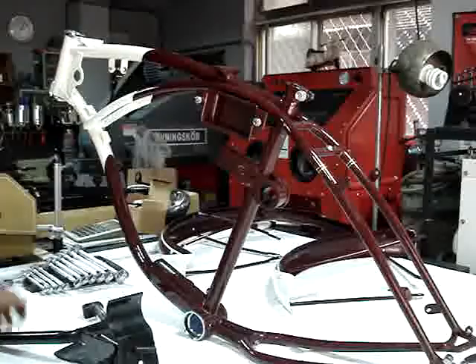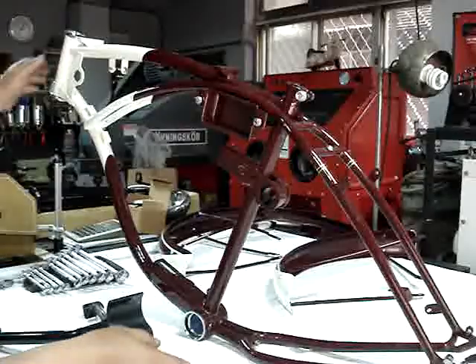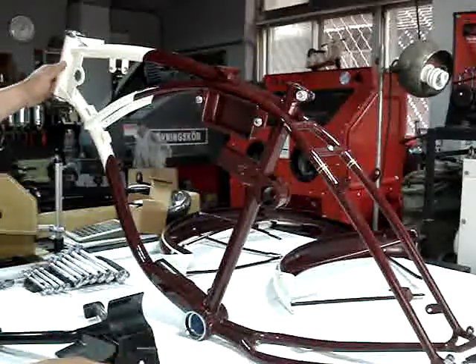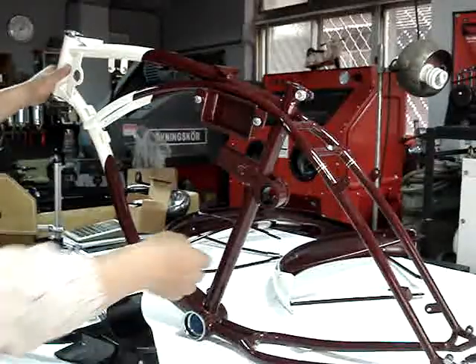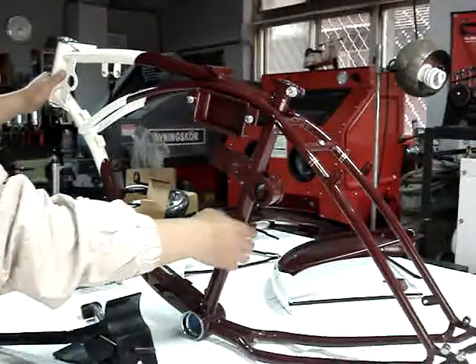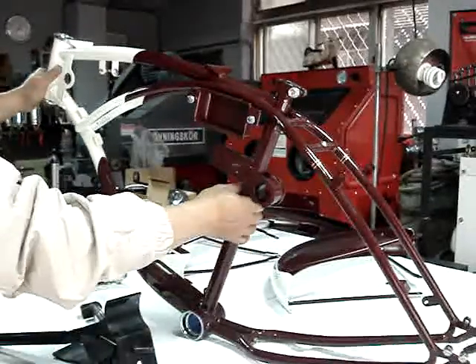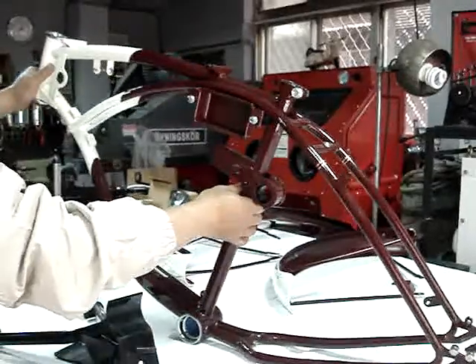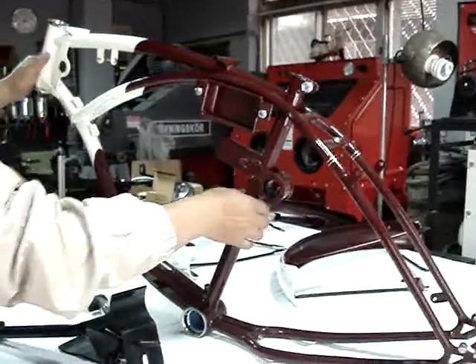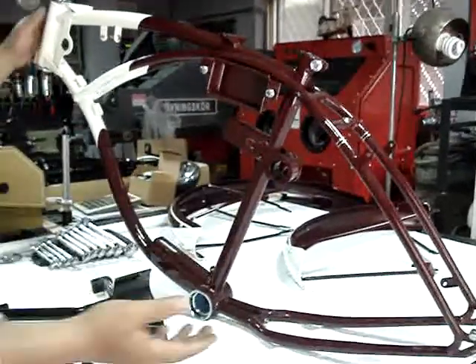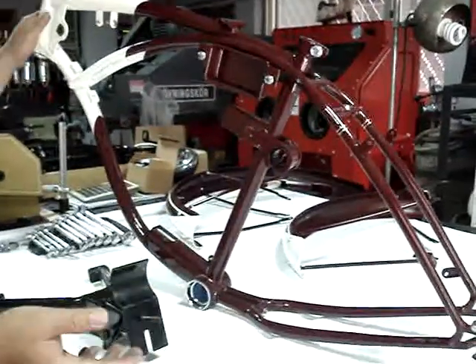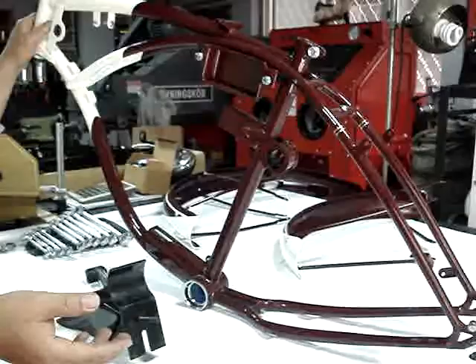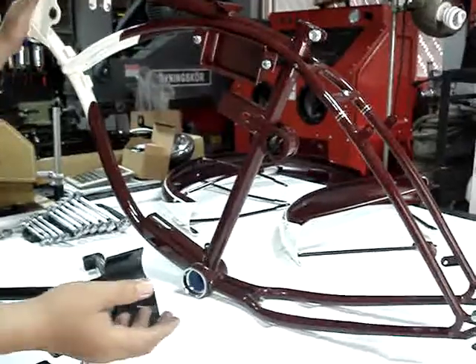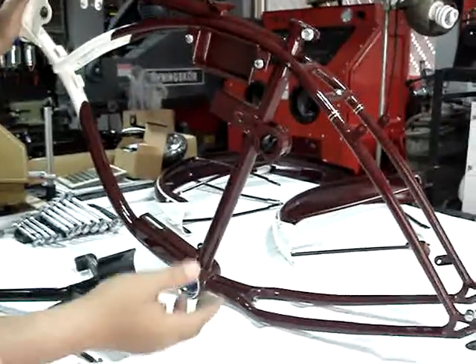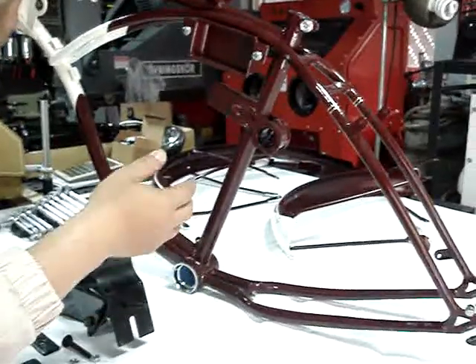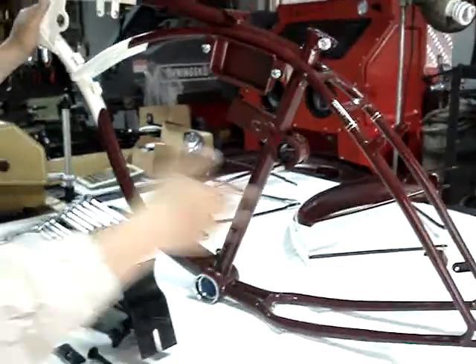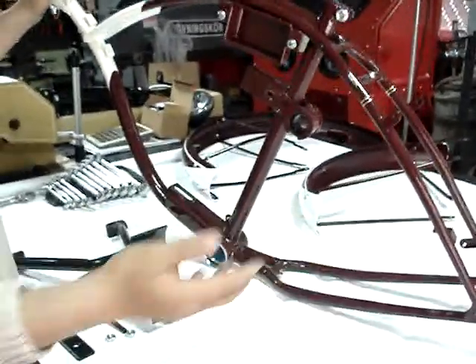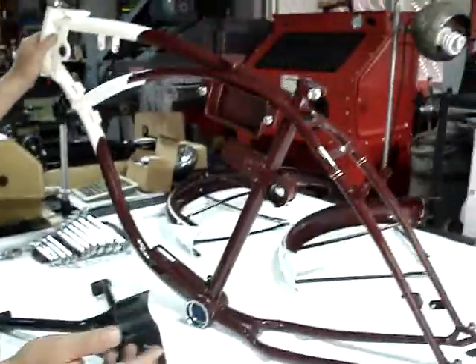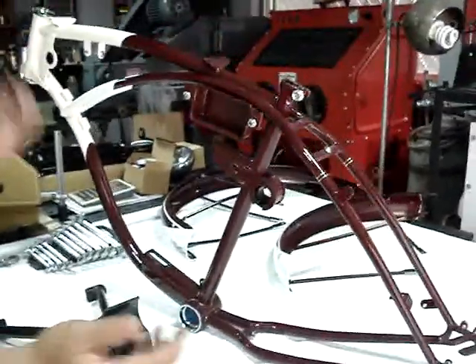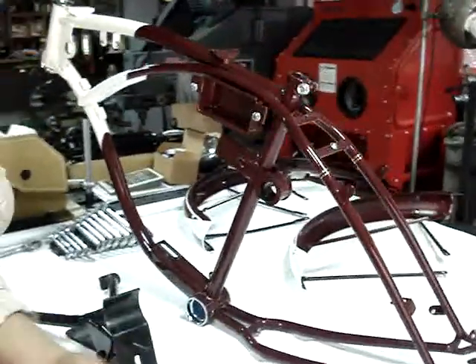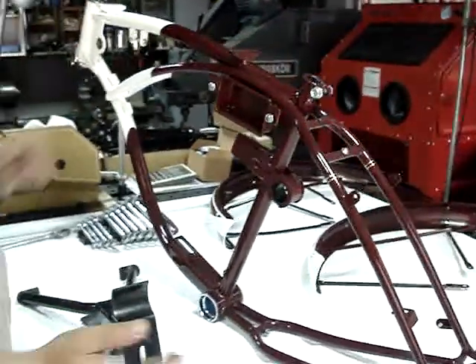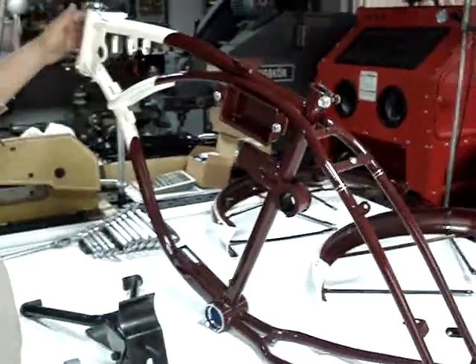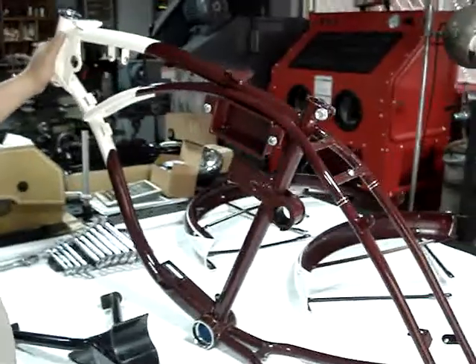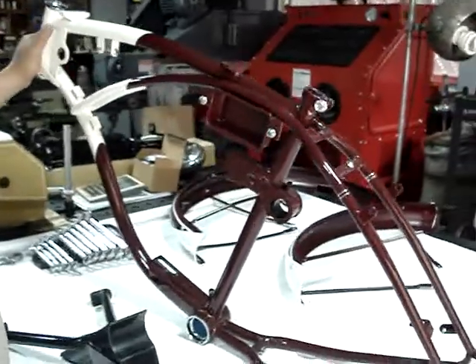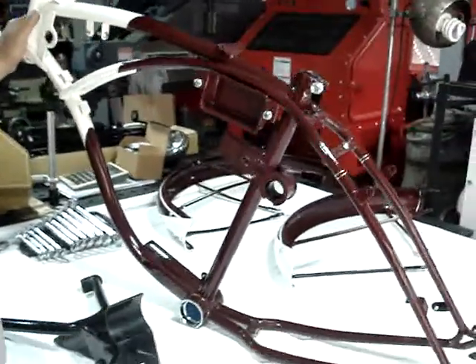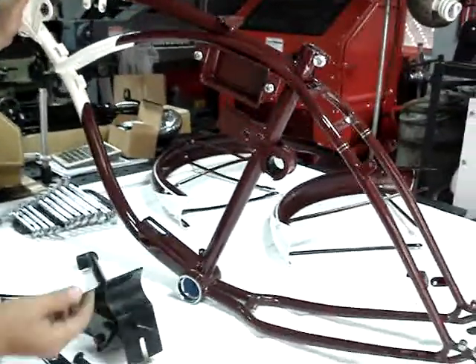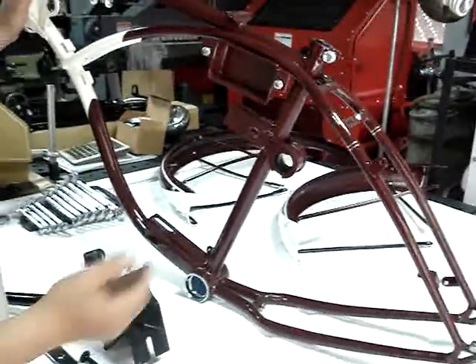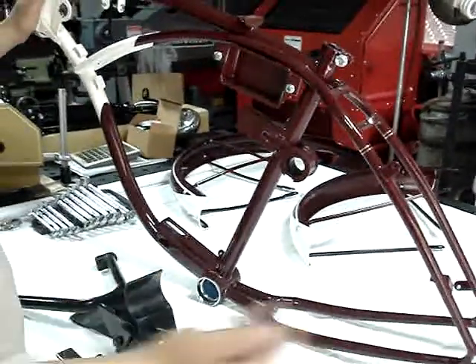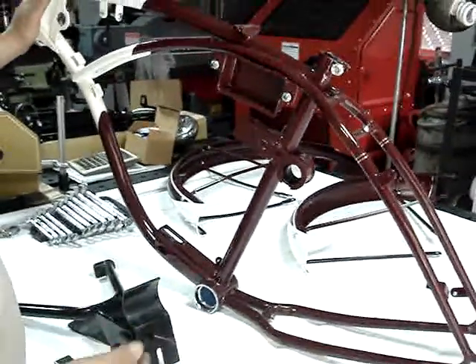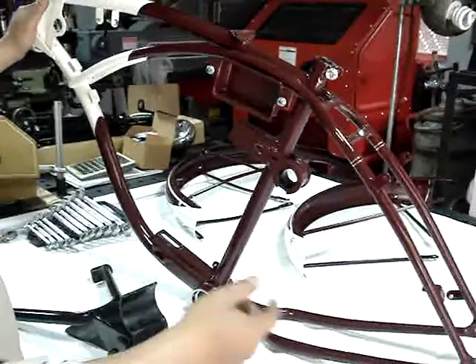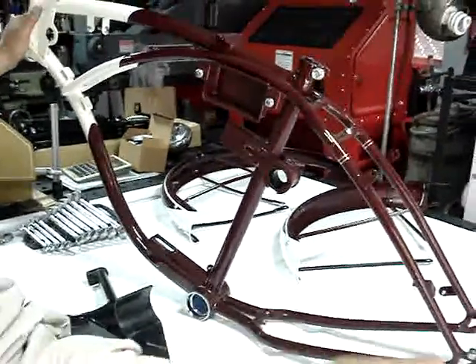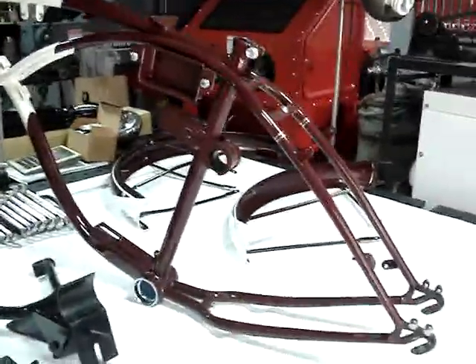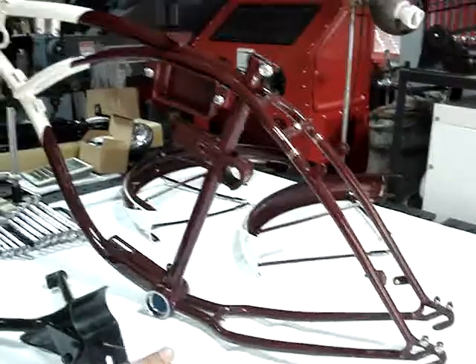This is the frame, a custom-made frame for reproduction — a home-built reproduction with the motorbike, as I introduced before.